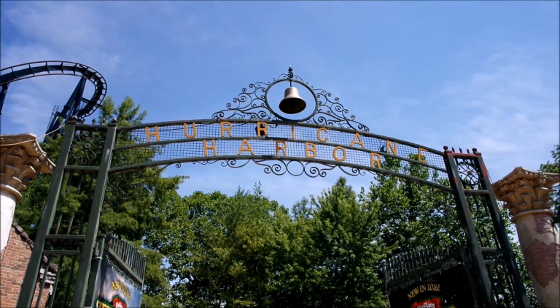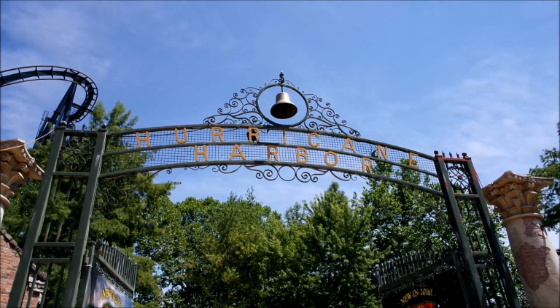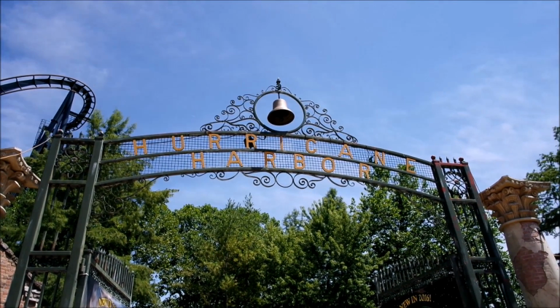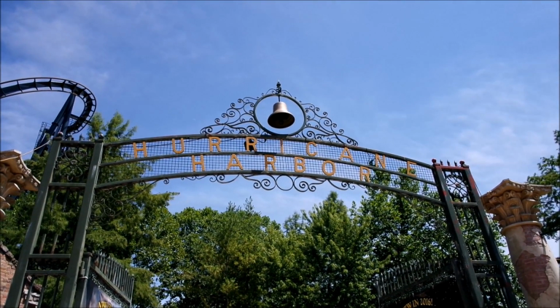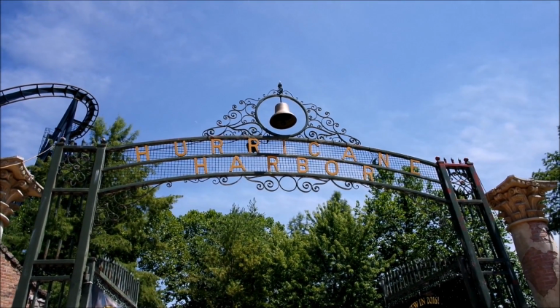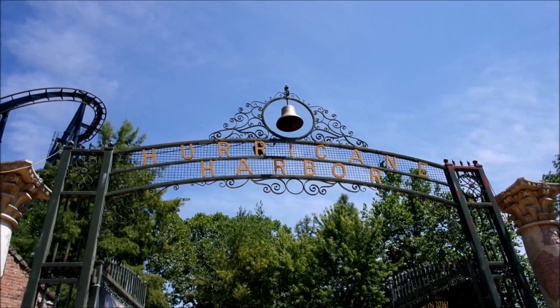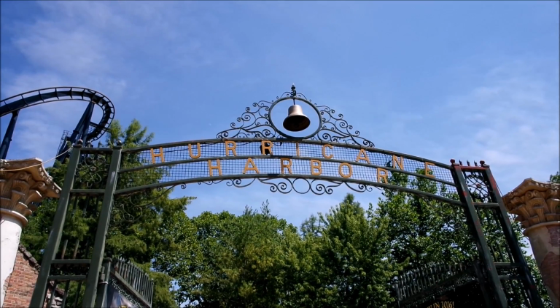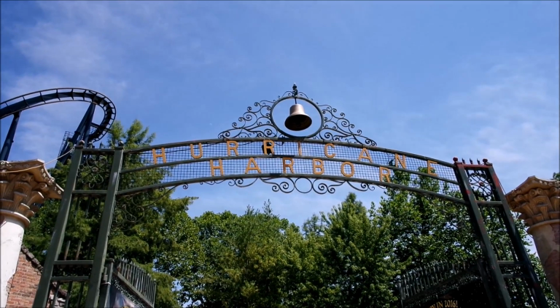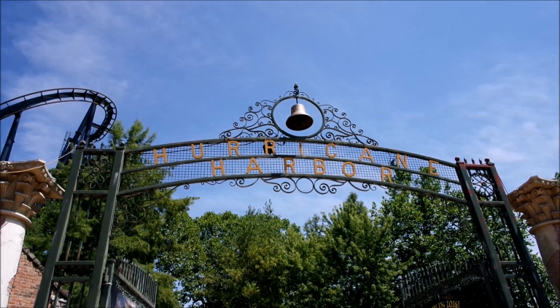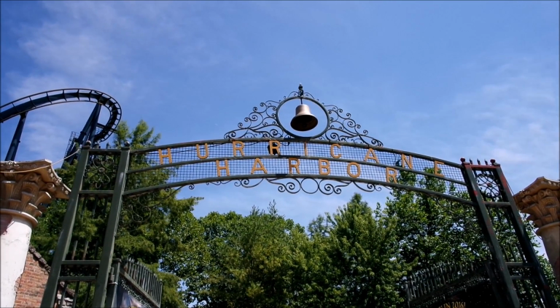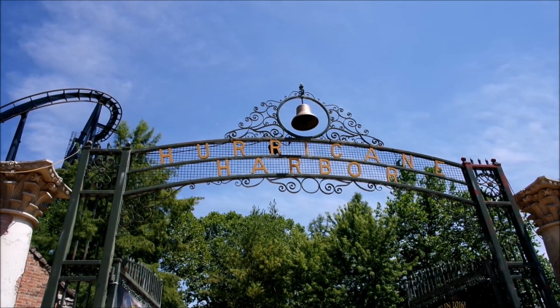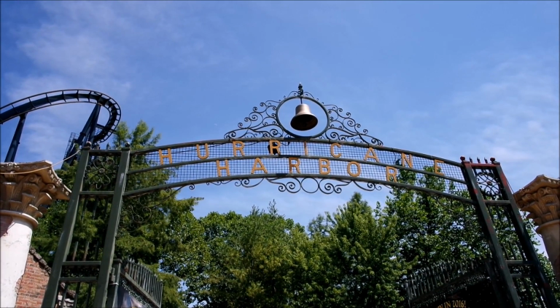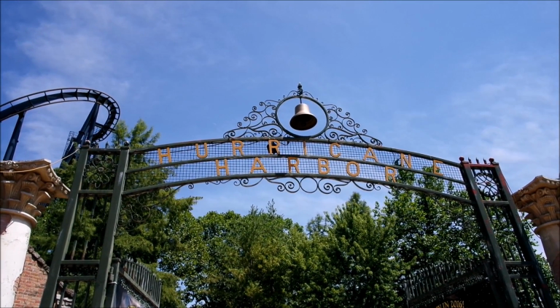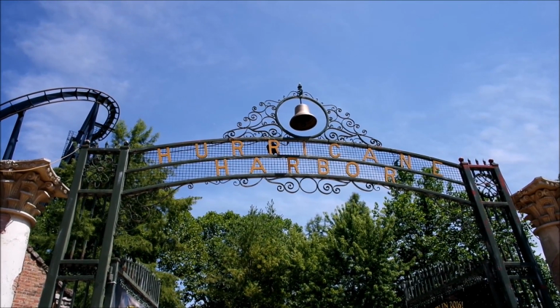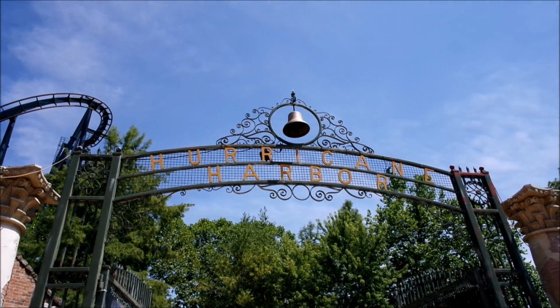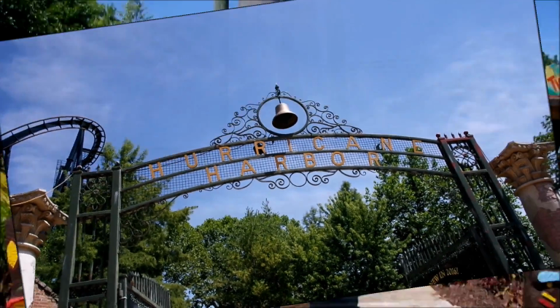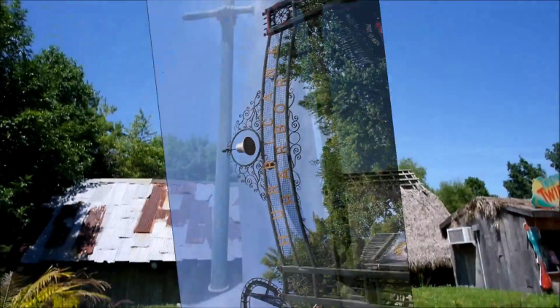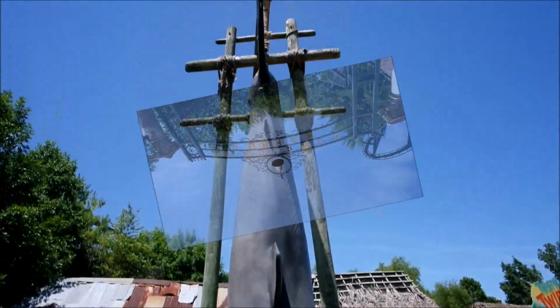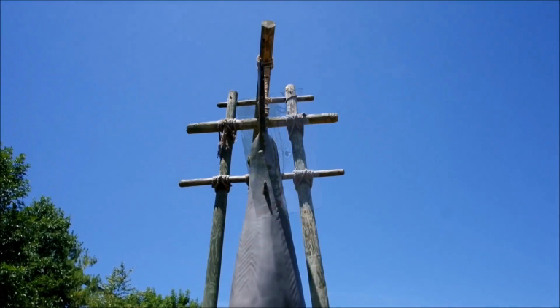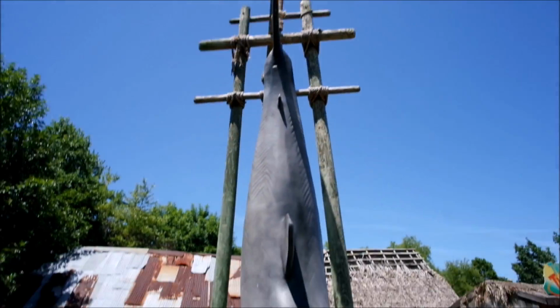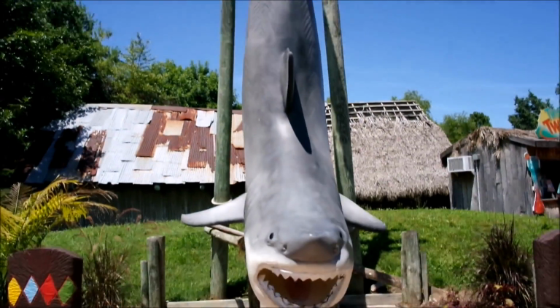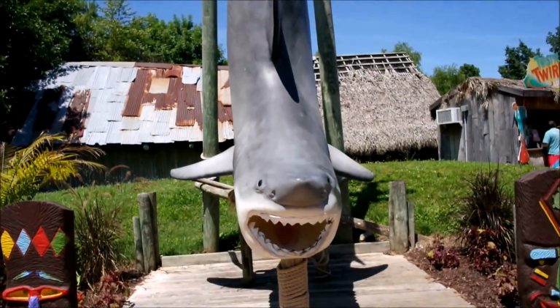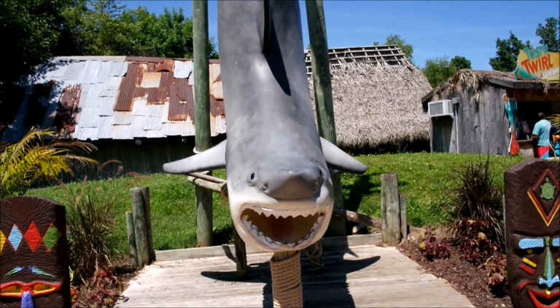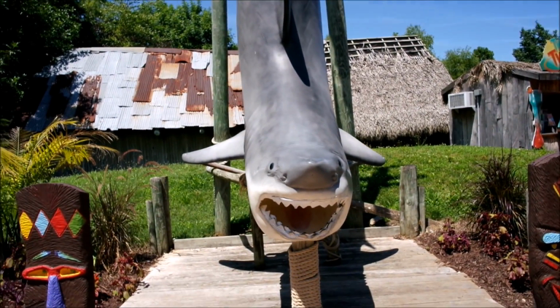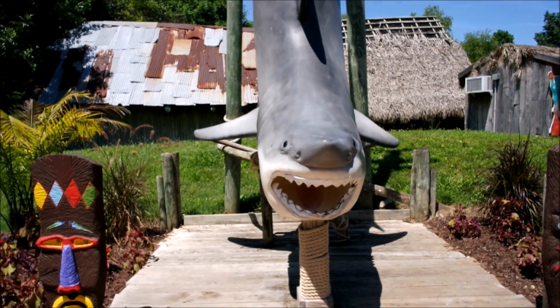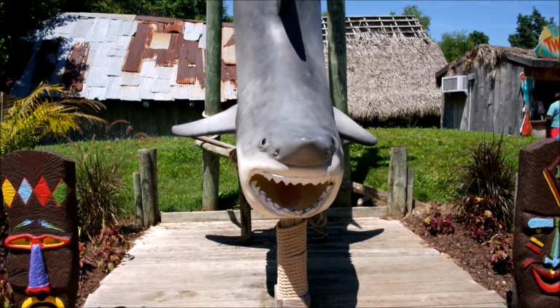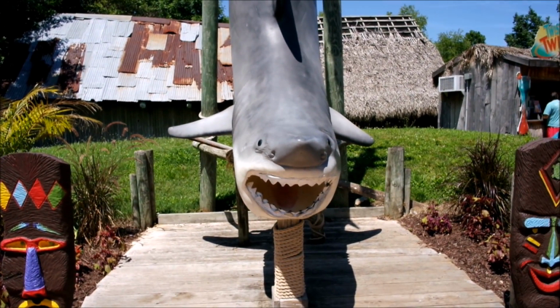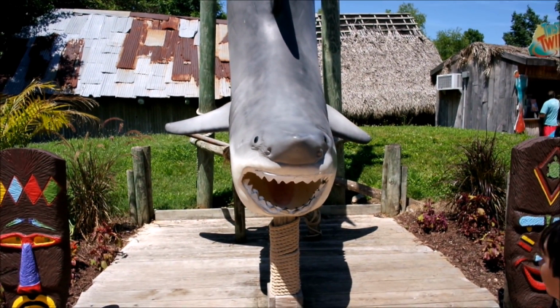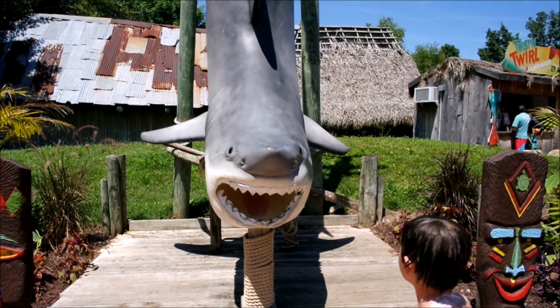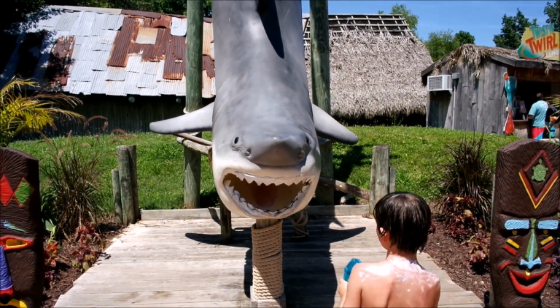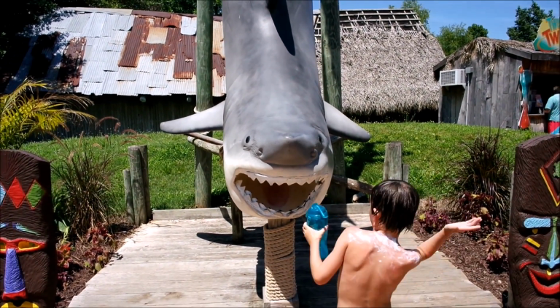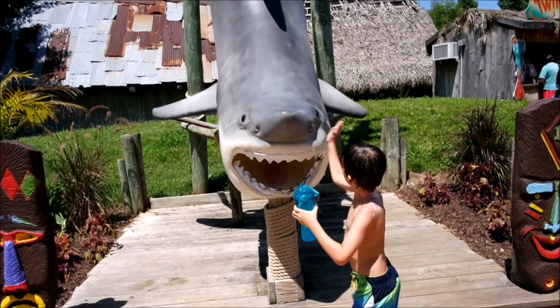Six Flags Hurricane Harbor! Stick your head in there — you want a selfie of this one?